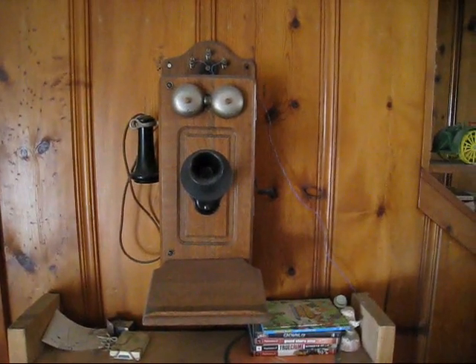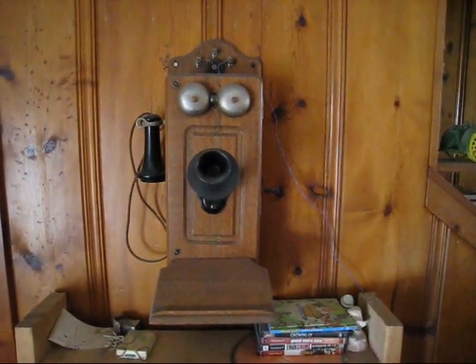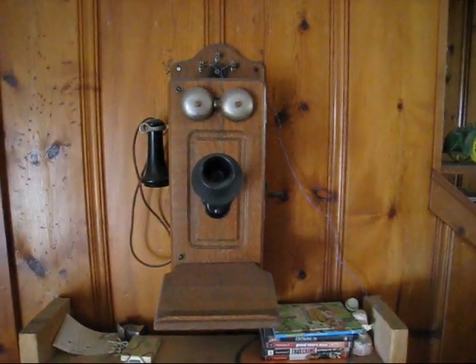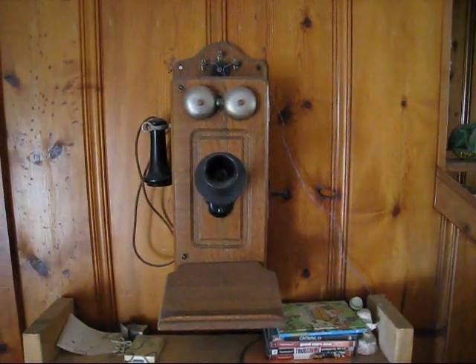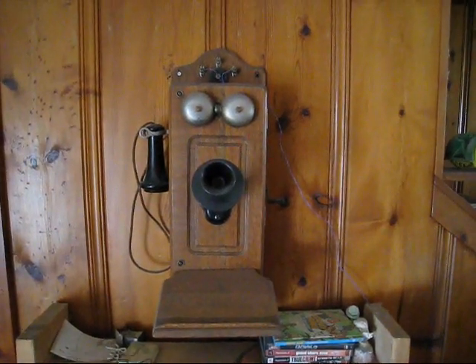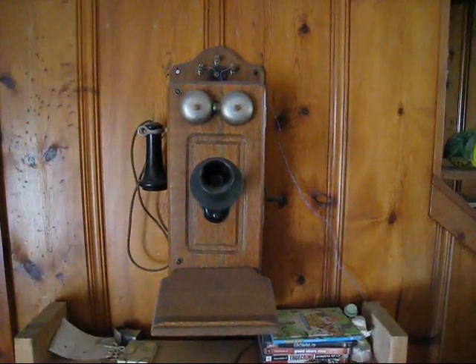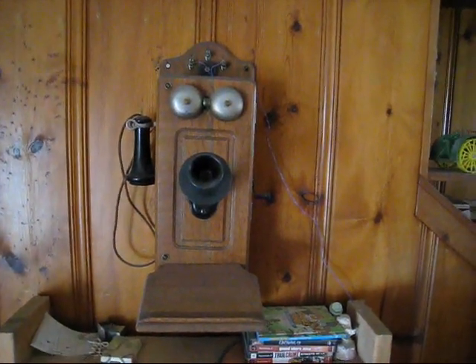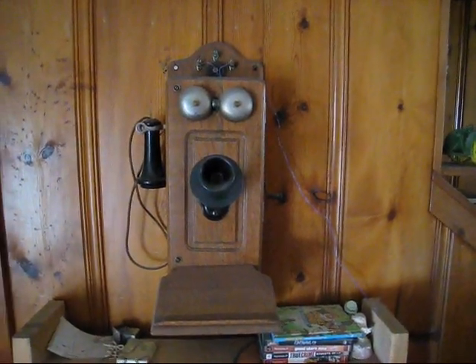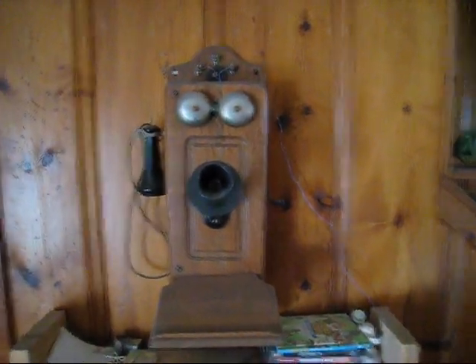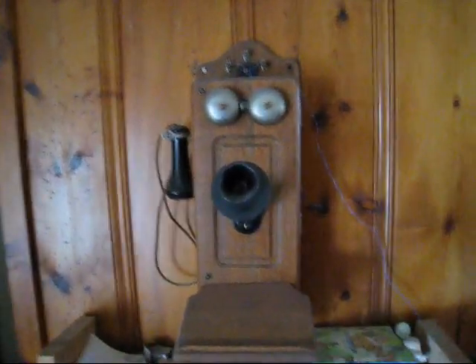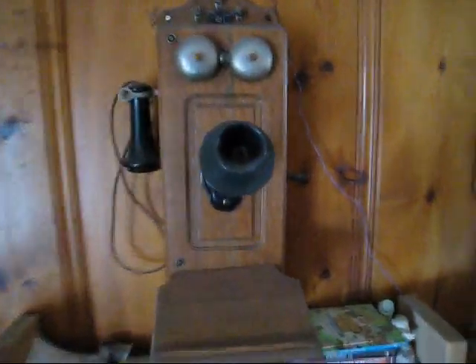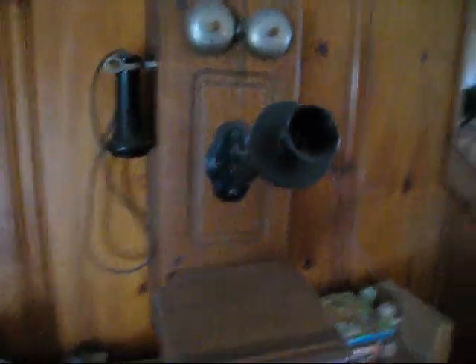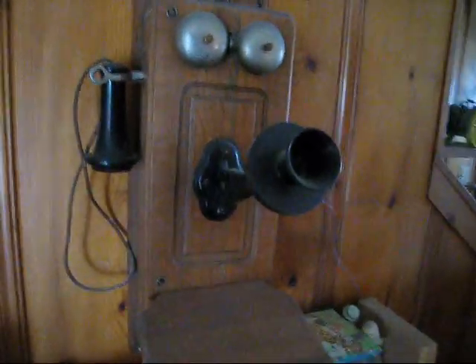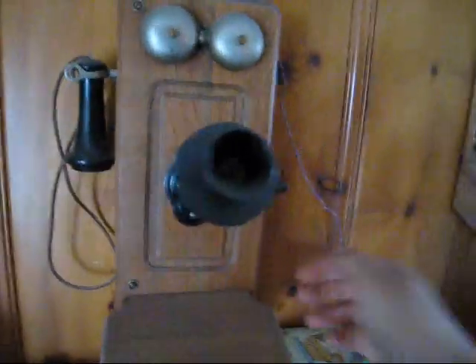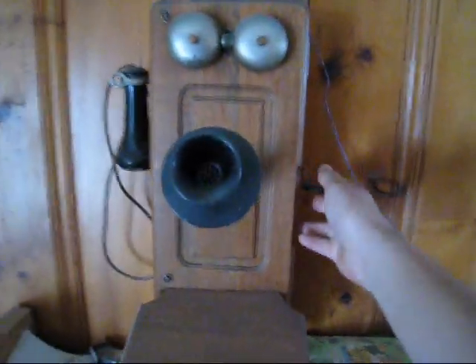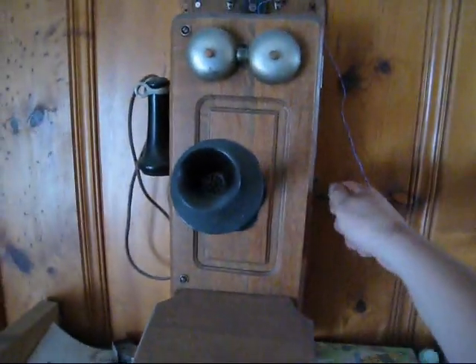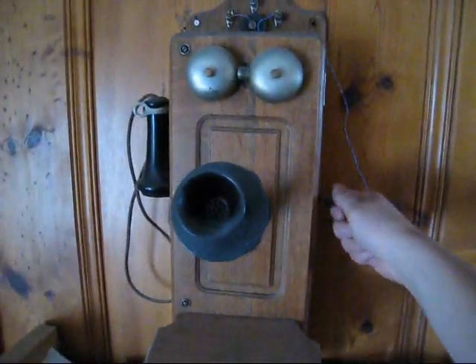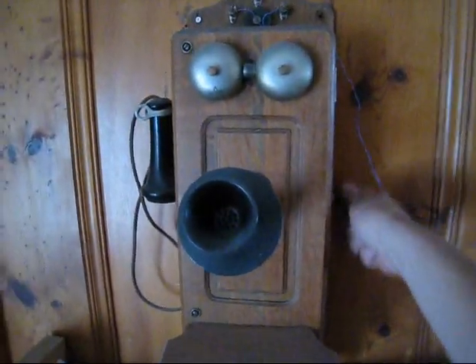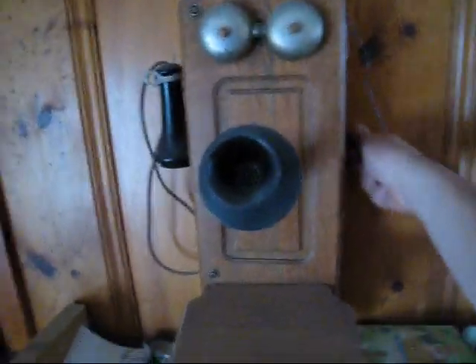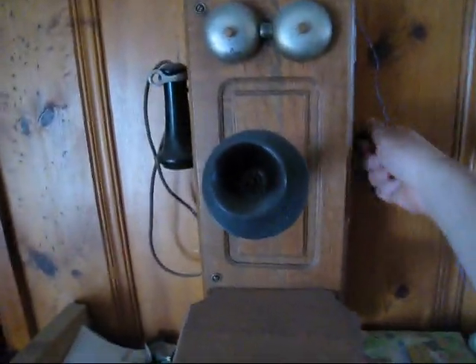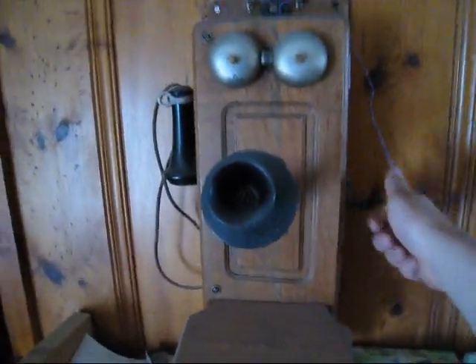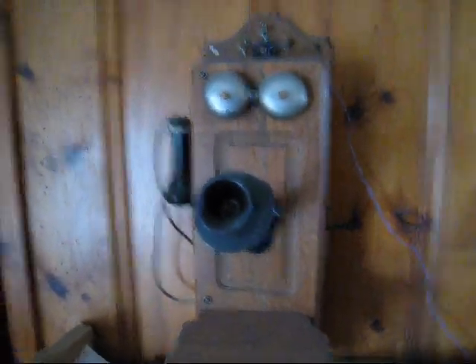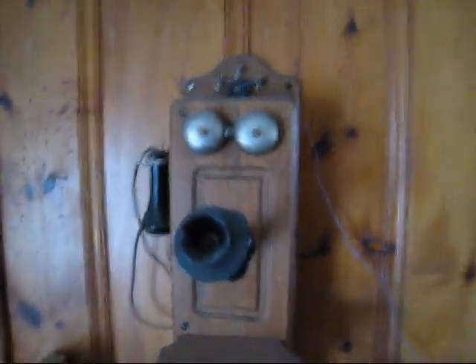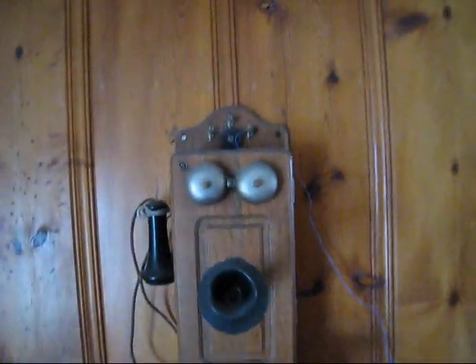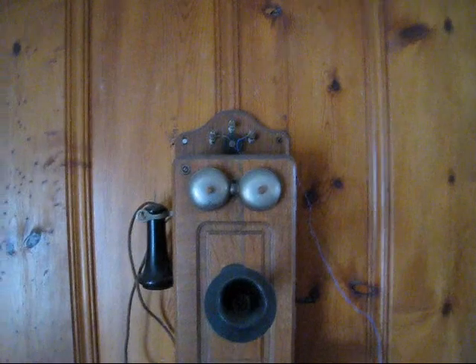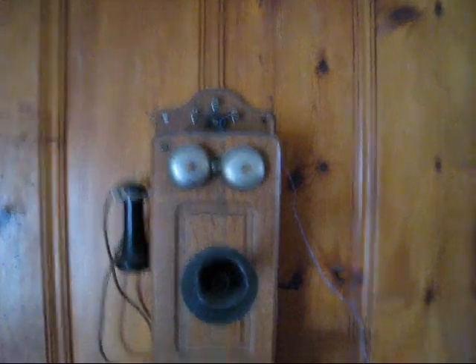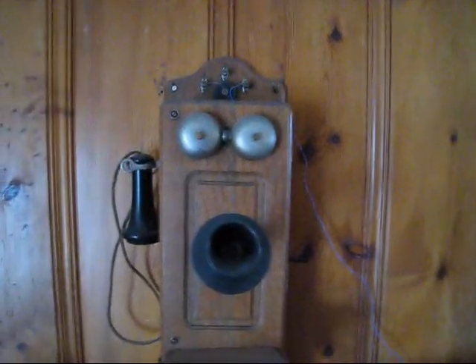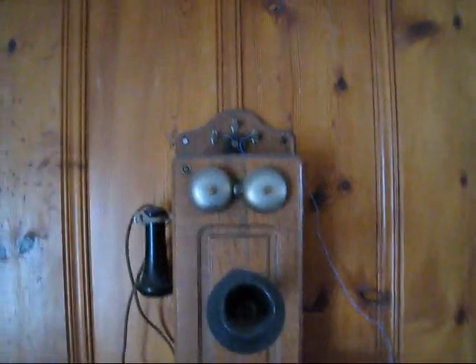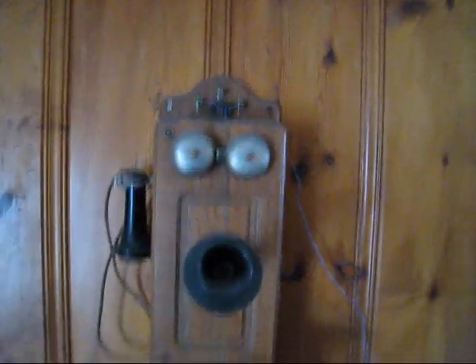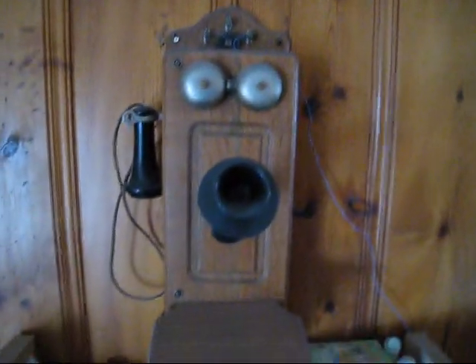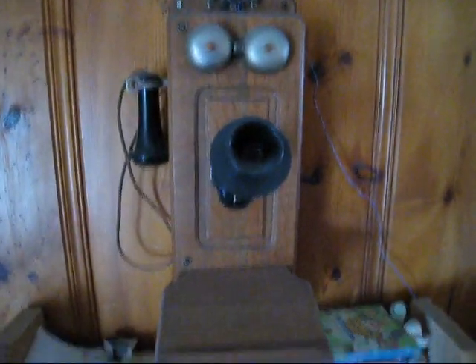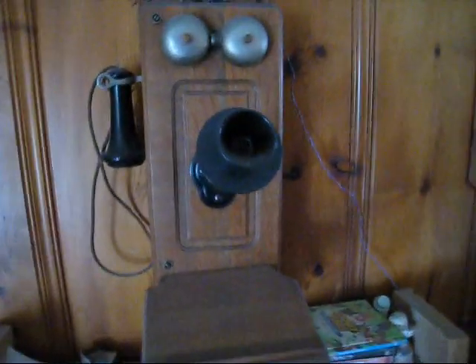This is my old wood wall telephone. It's Kellogg. Pretty cool old beast — cathedral top, picture frame front.